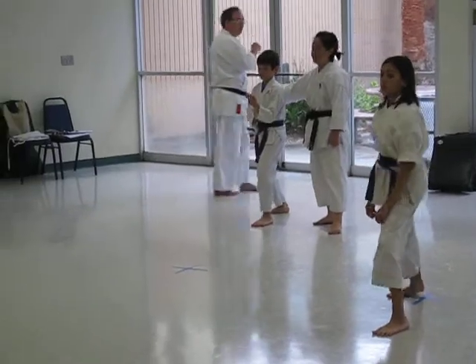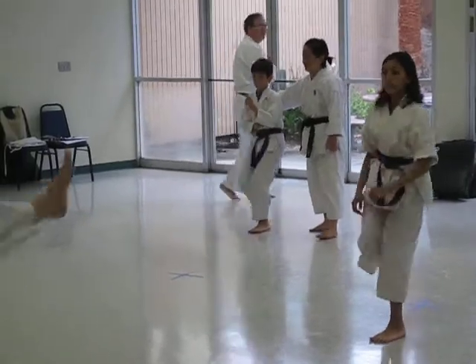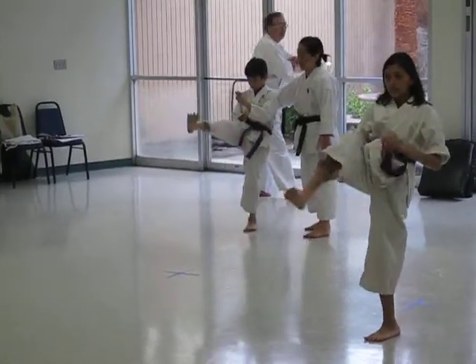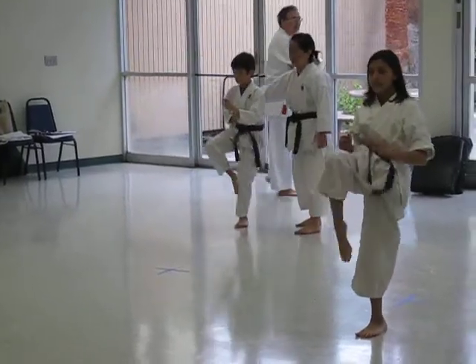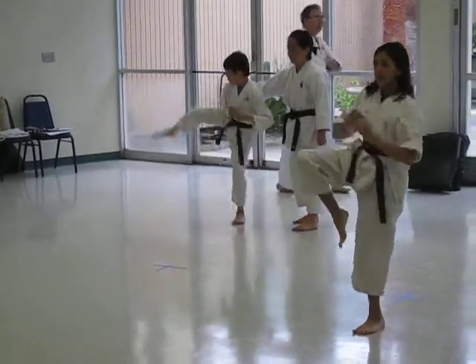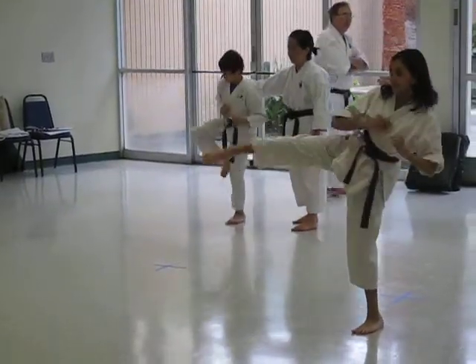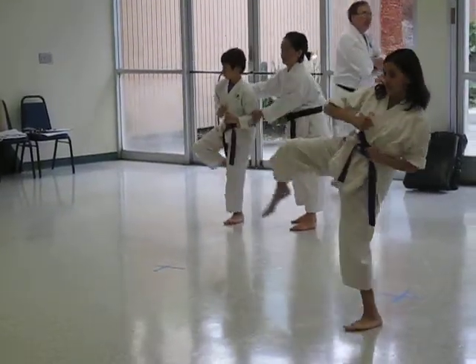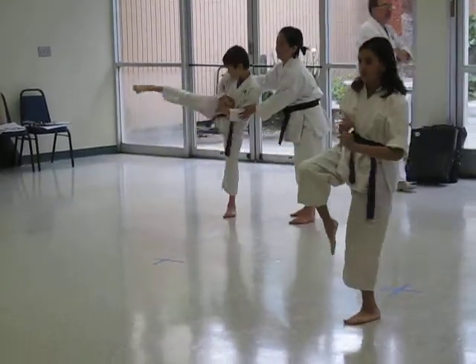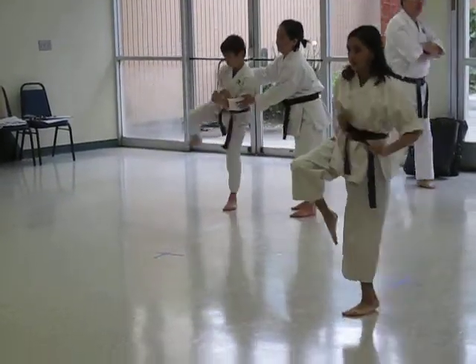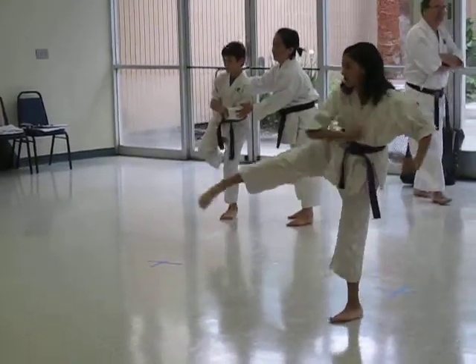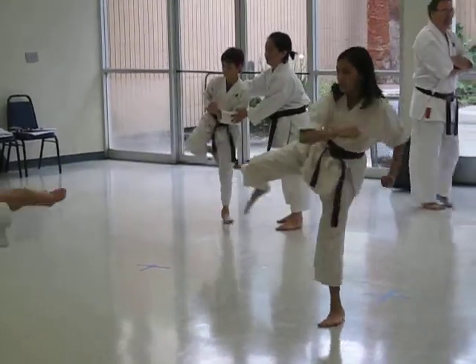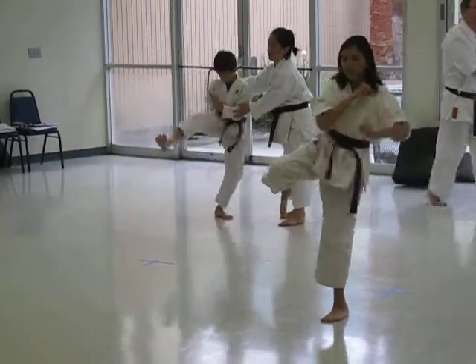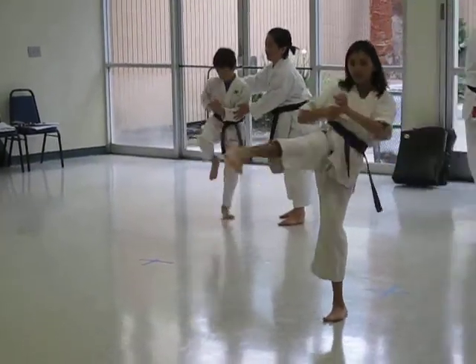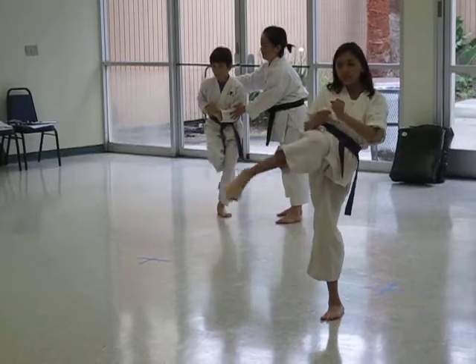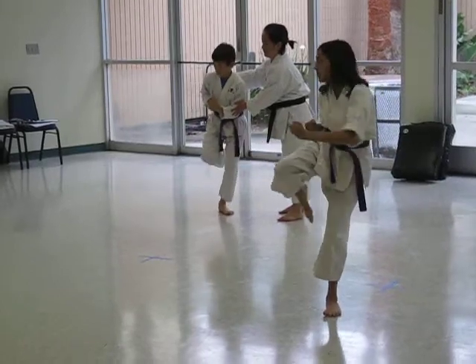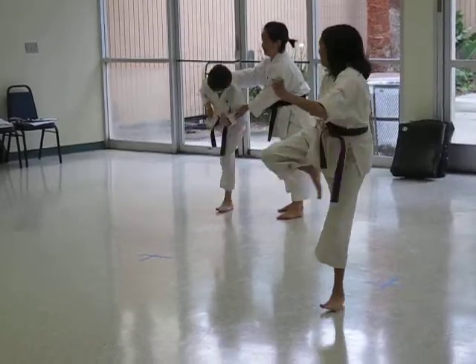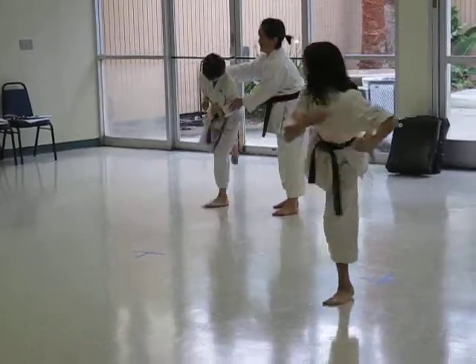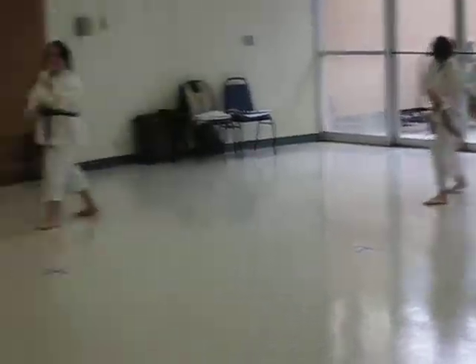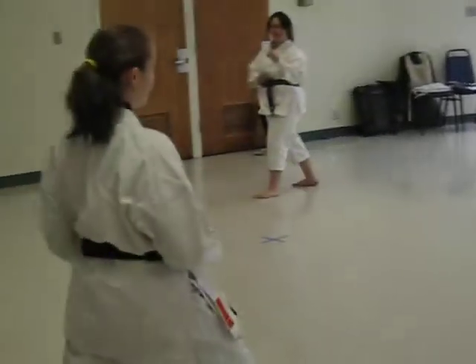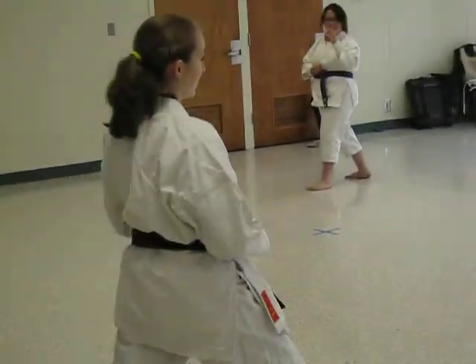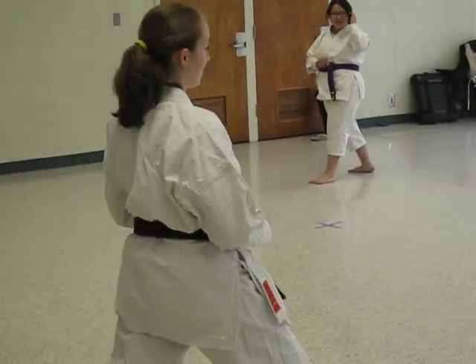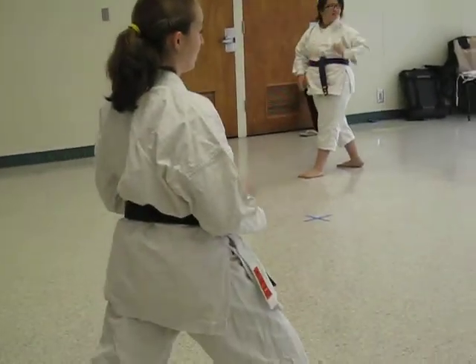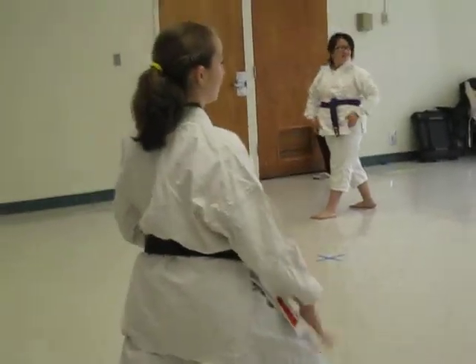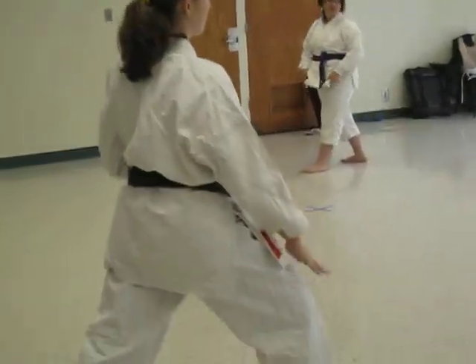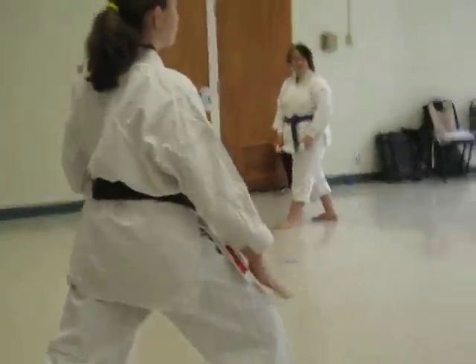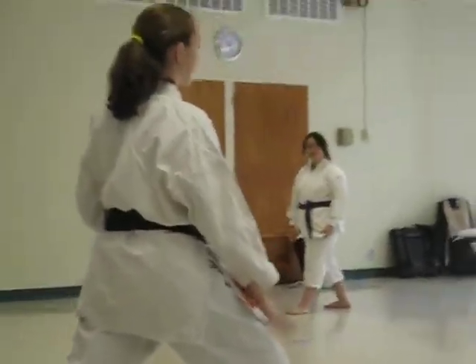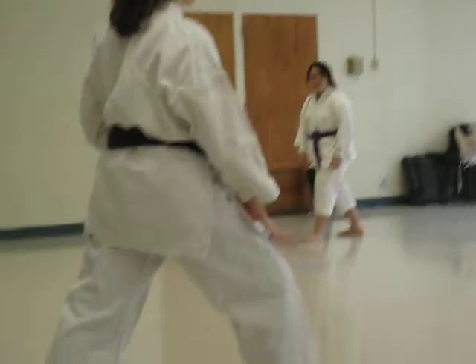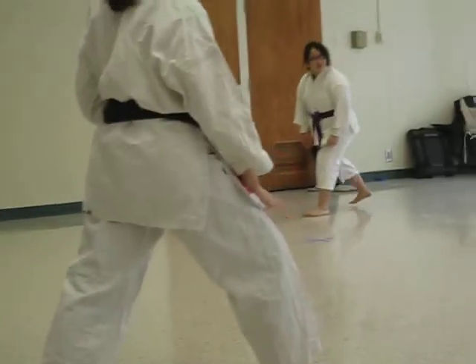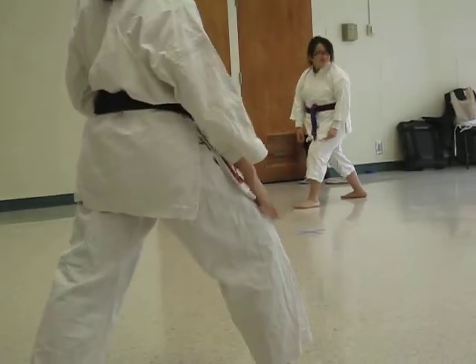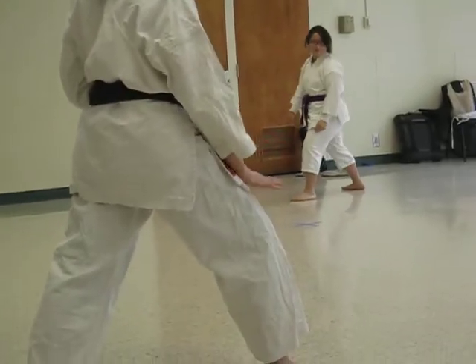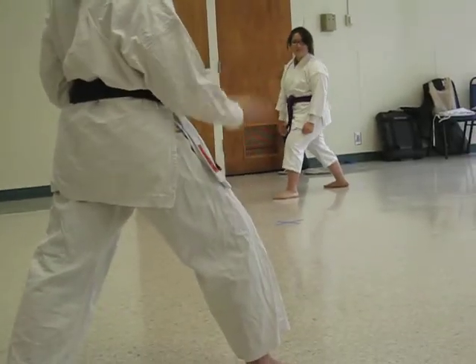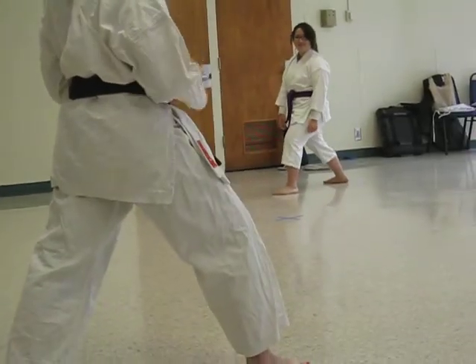Front kick, side snap, side thrust, roundhouse, back kick. Okay, control your knee. Position your knee. Bend your standing knee so you don't fall over.